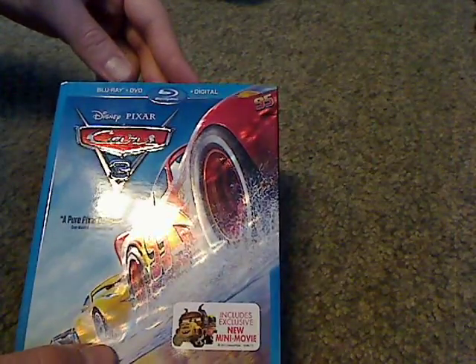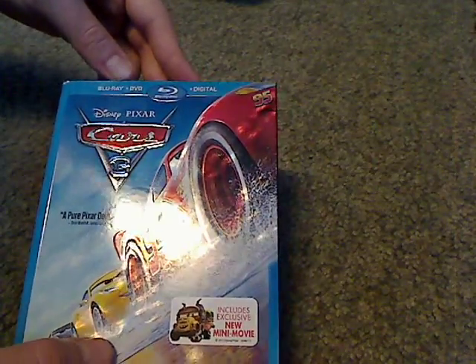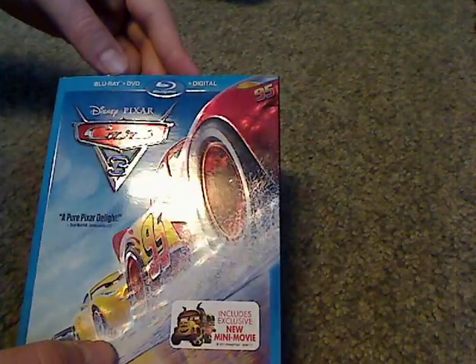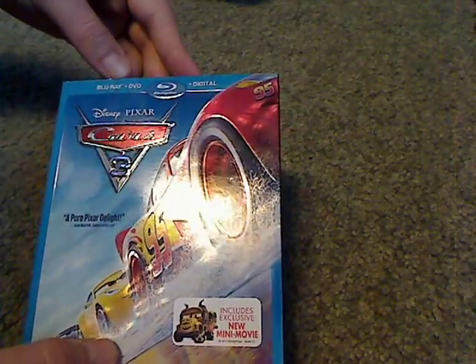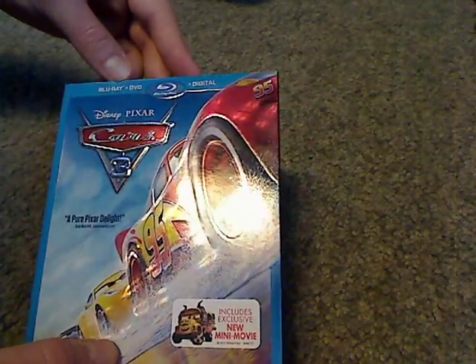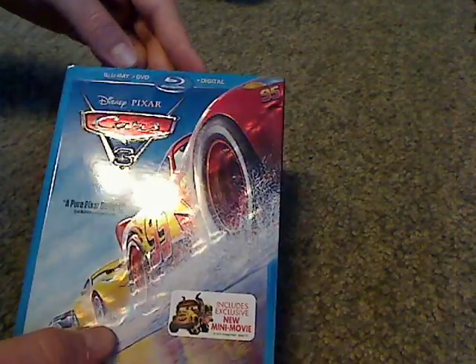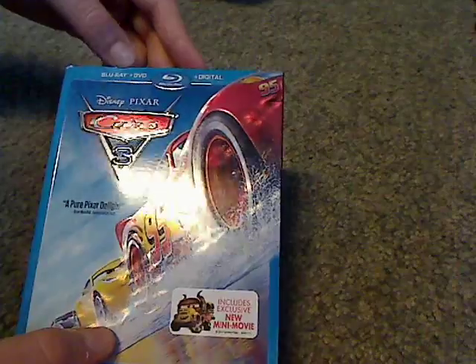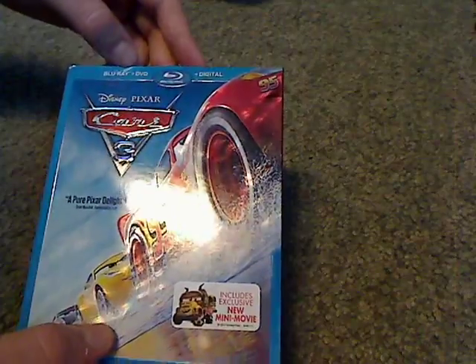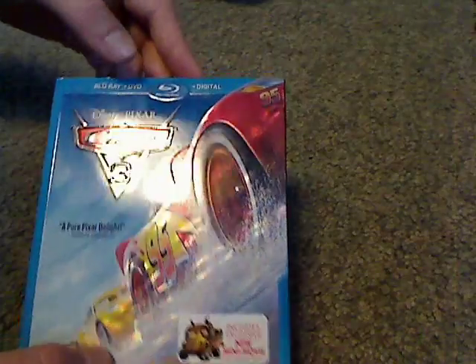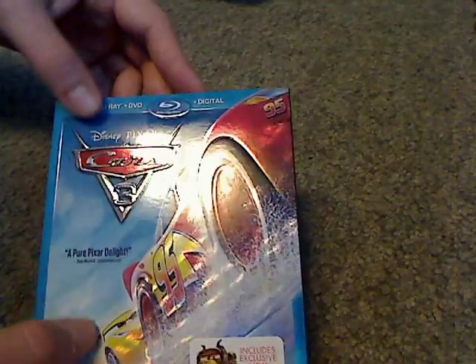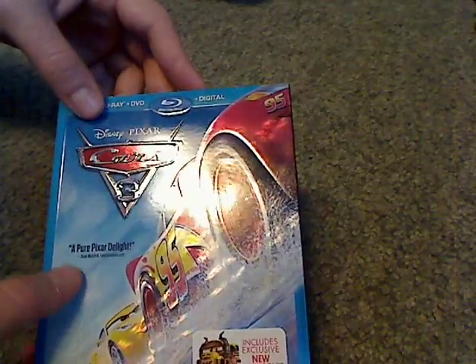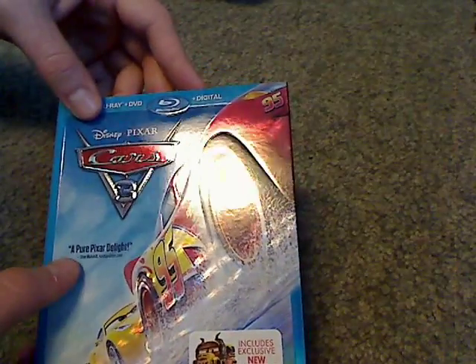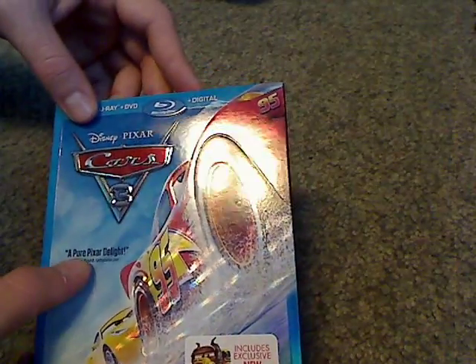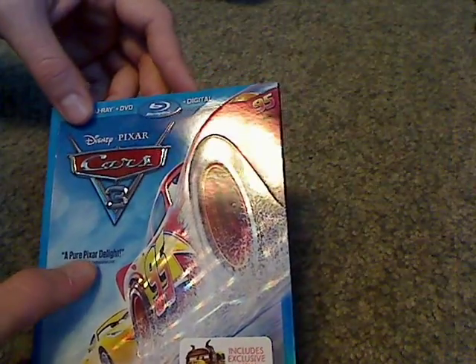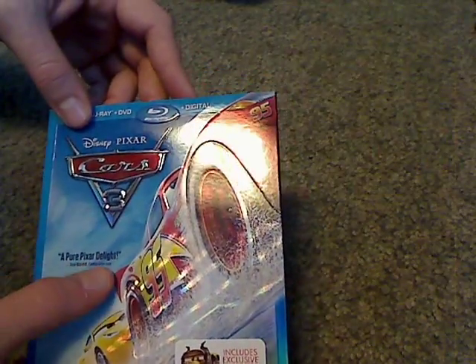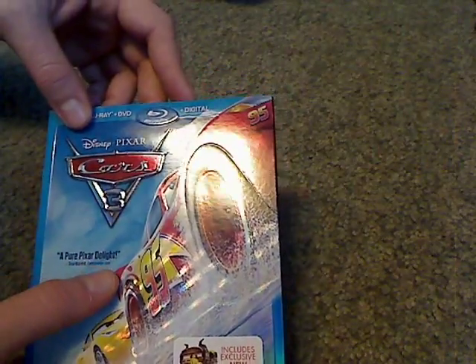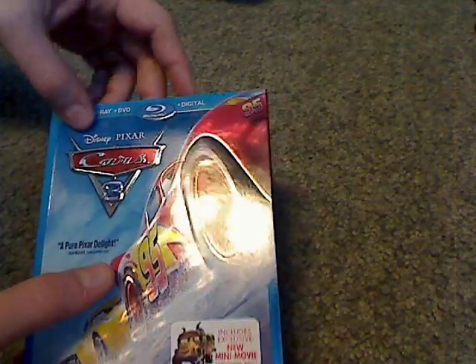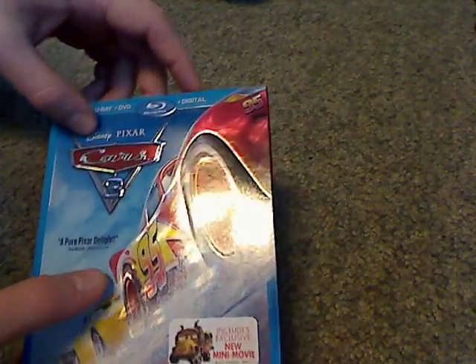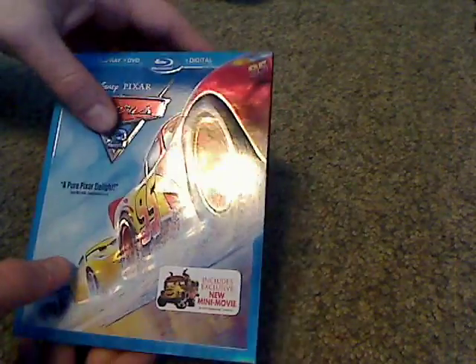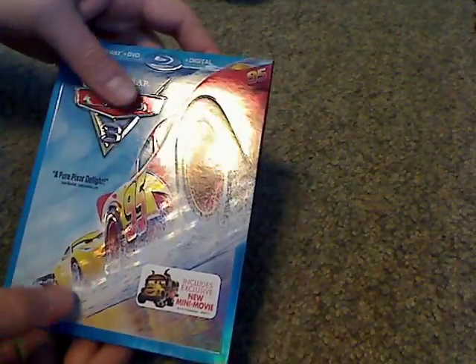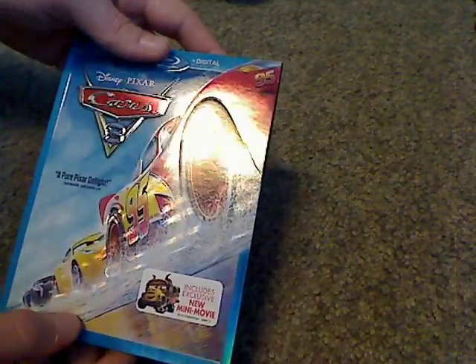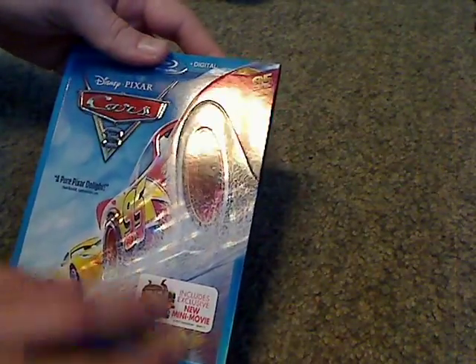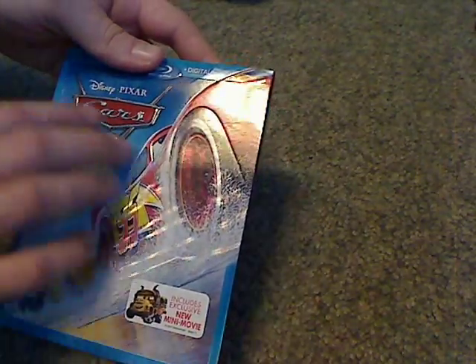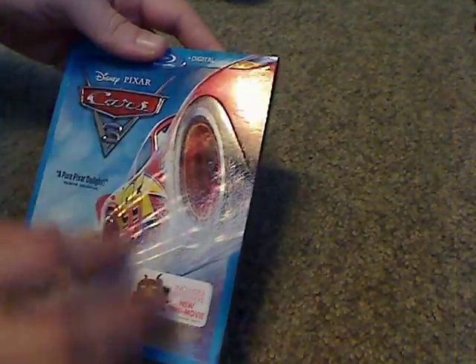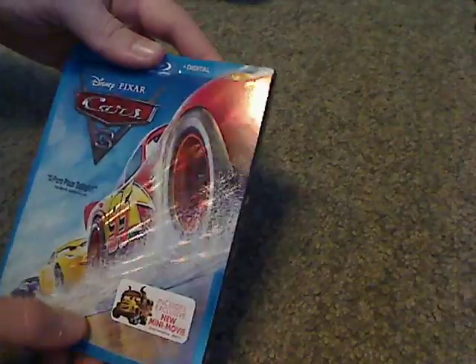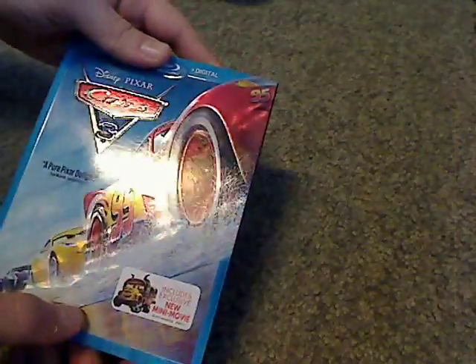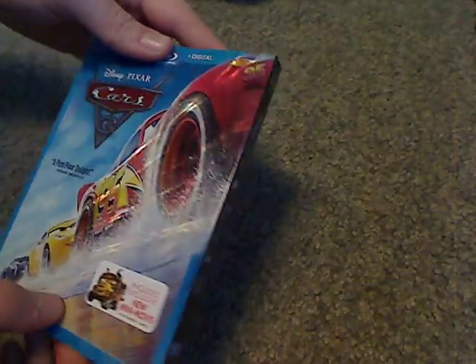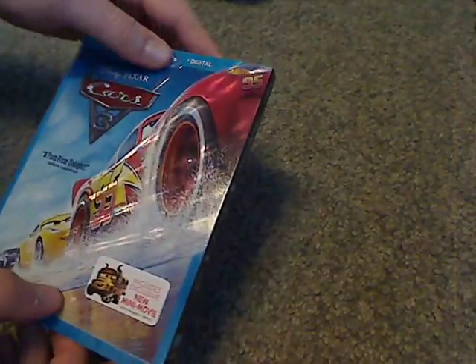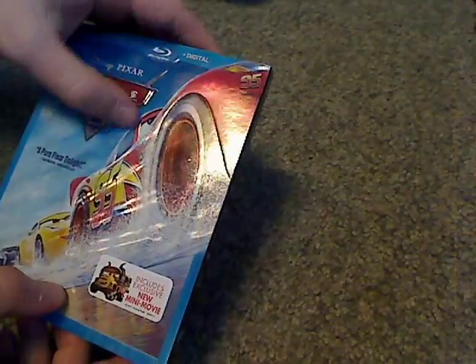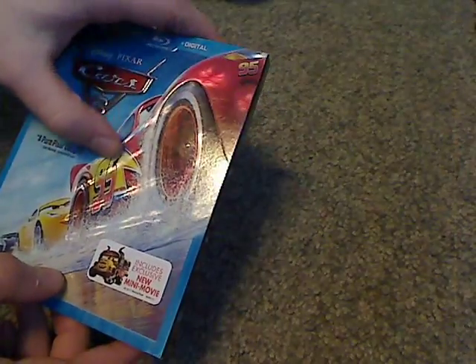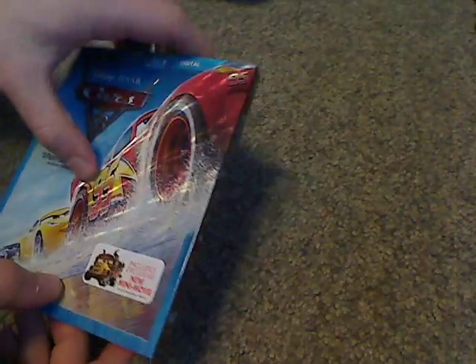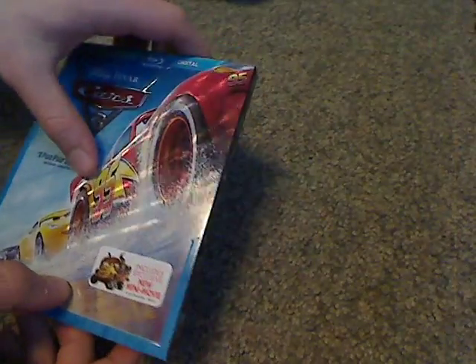Here's the main cover of it. It says 'A Pure Pixar Delight,' and it's all embossed and quite shiny, like McQueen and all.